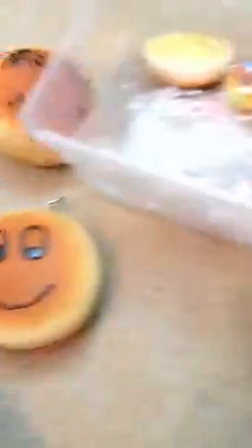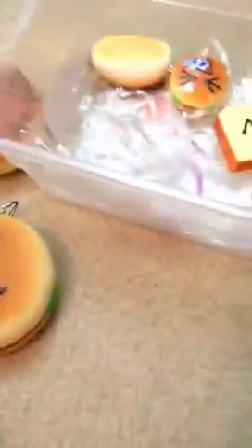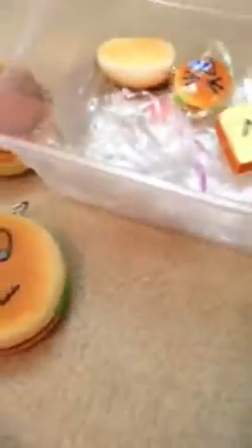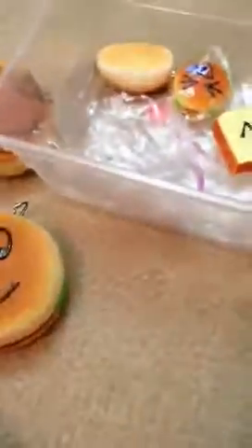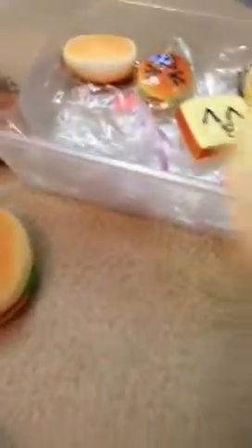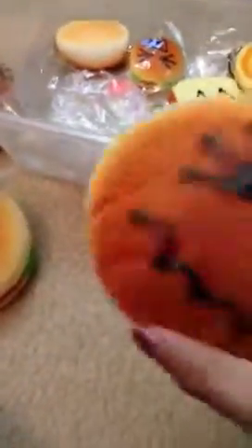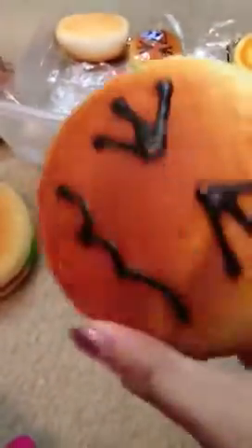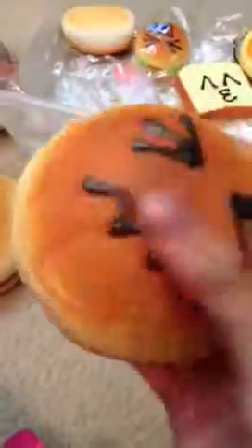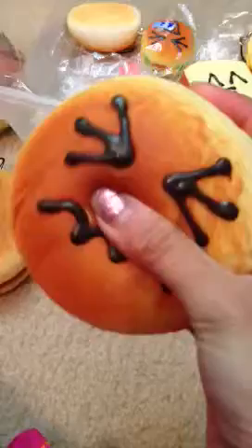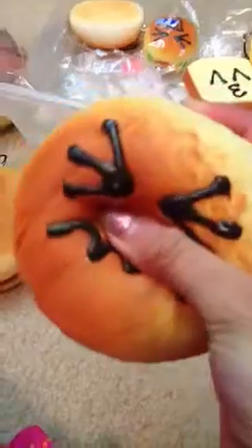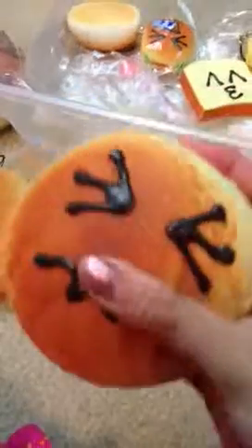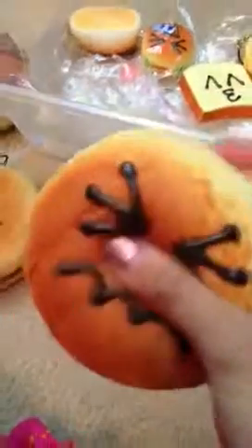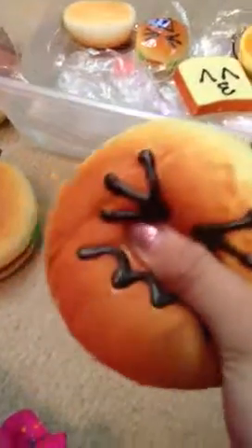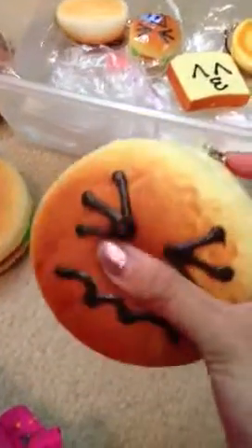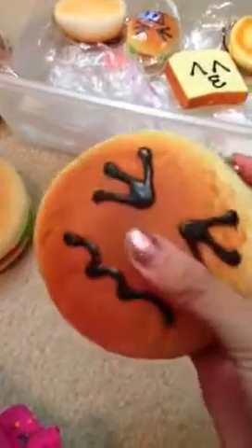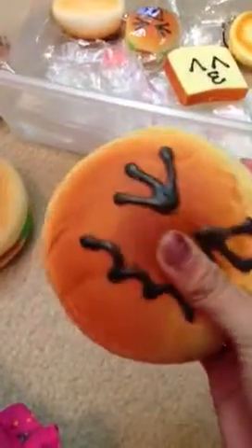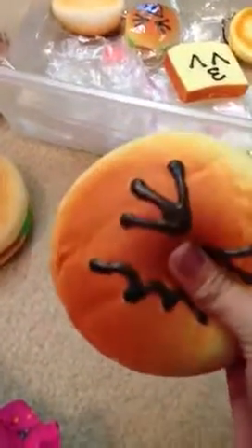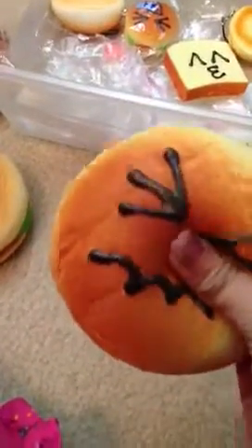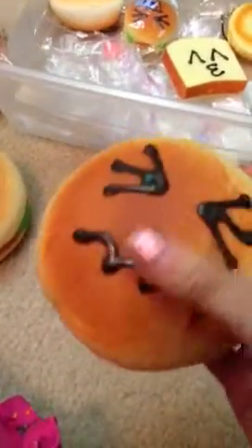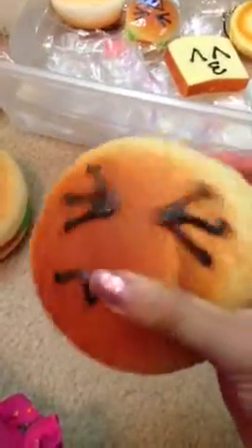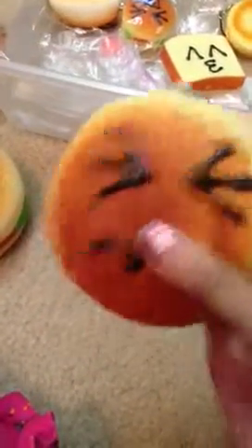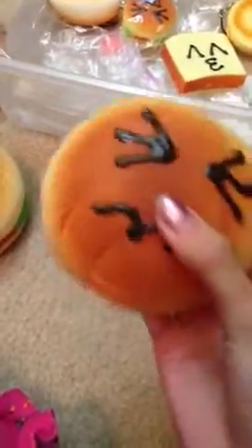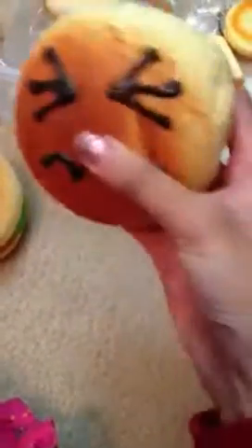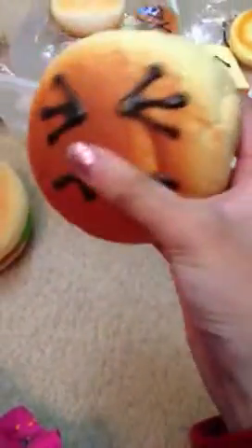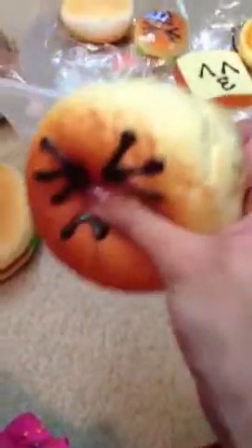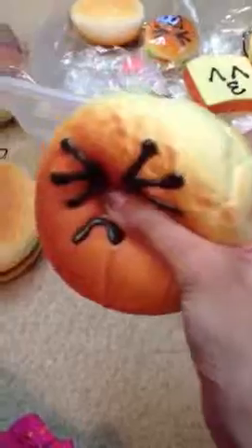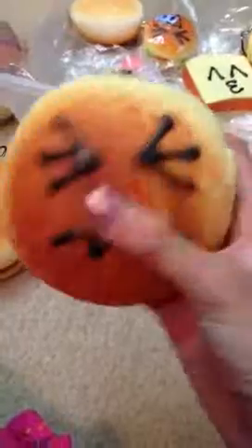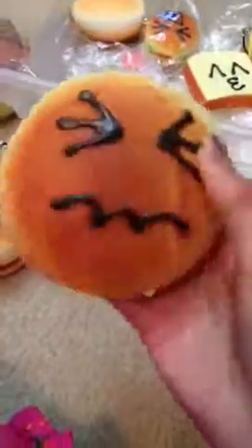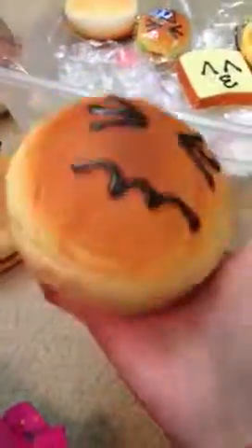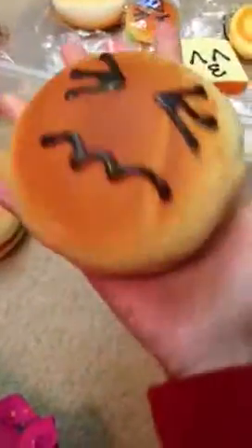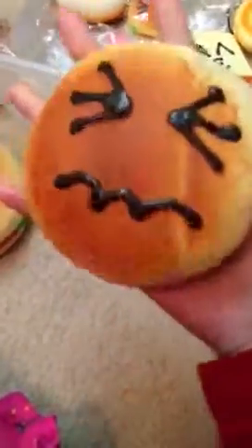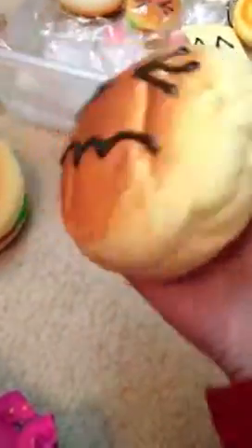So next I have this — I forget what this face is called, the nervous face, I'm not sure, but yeah. It's another jumbo squishy.